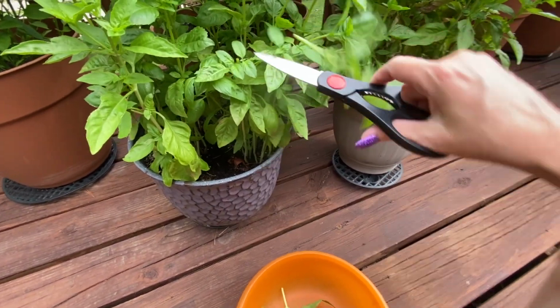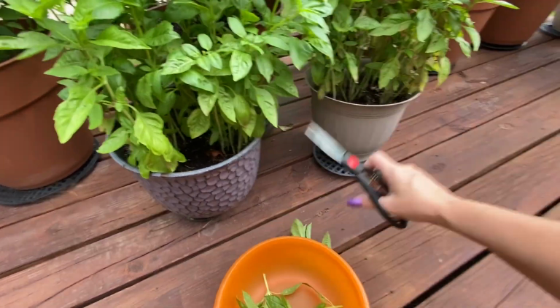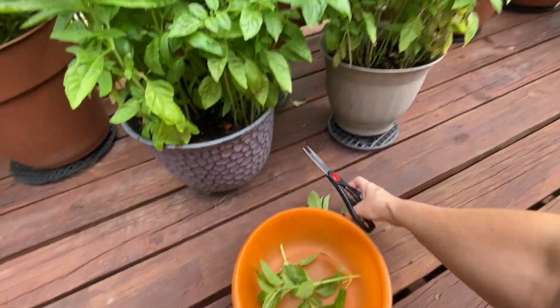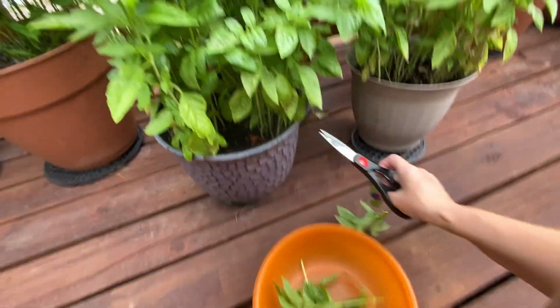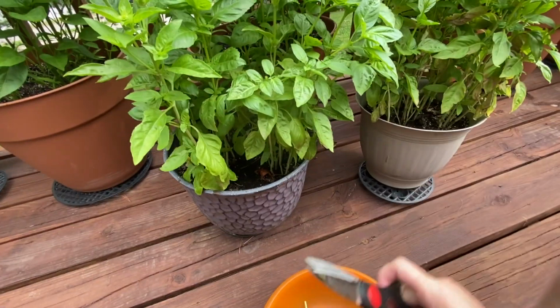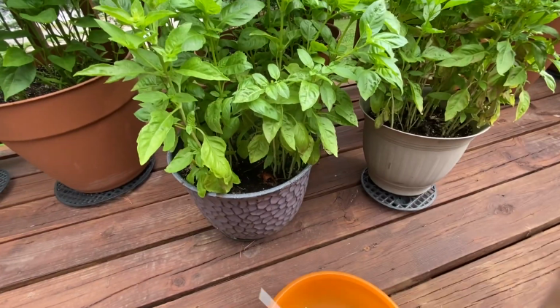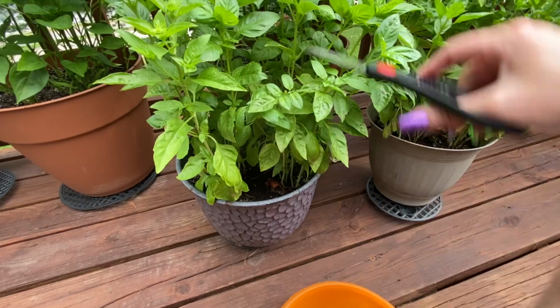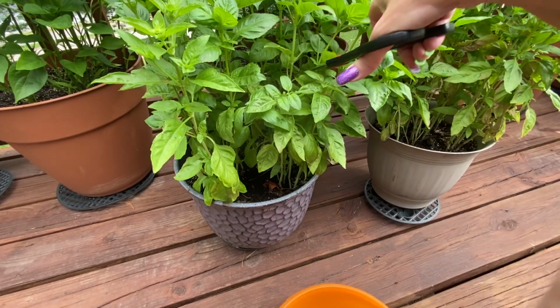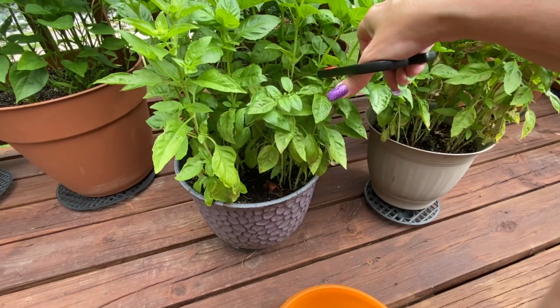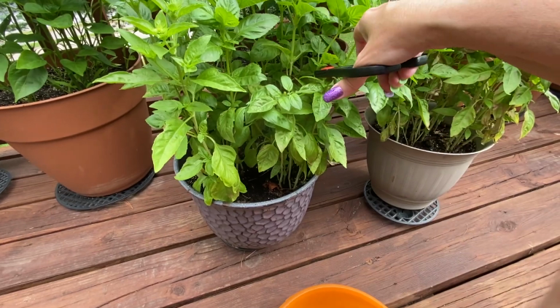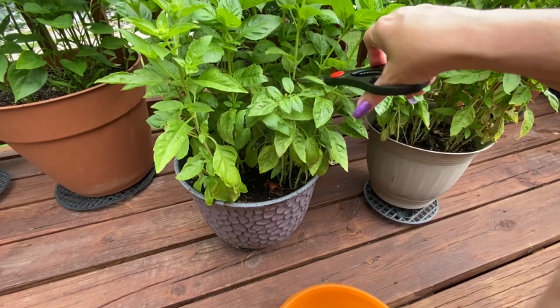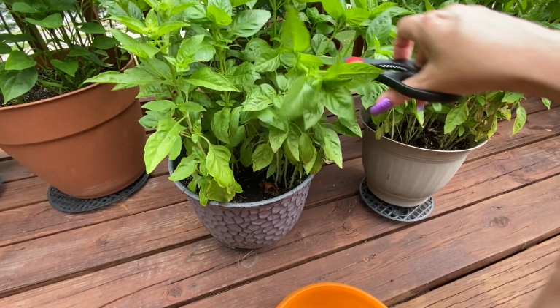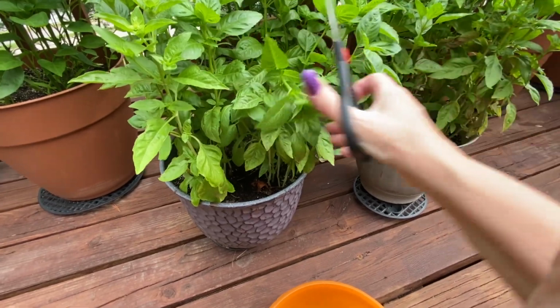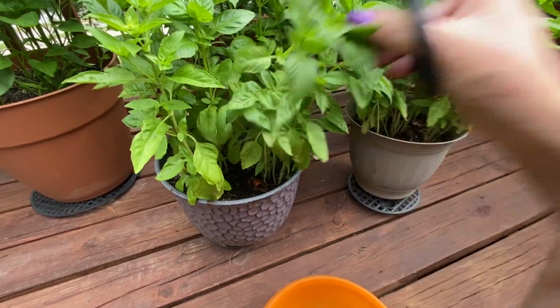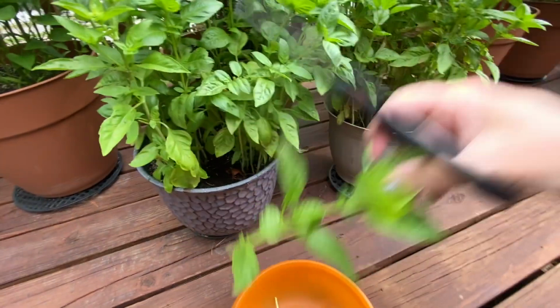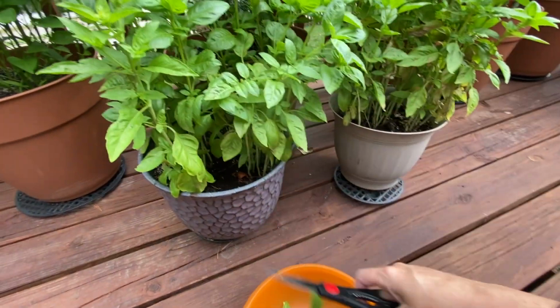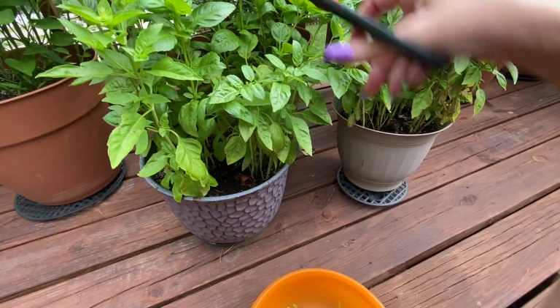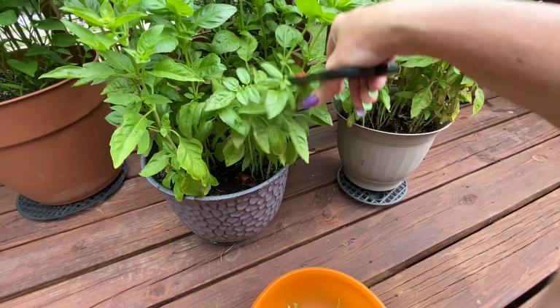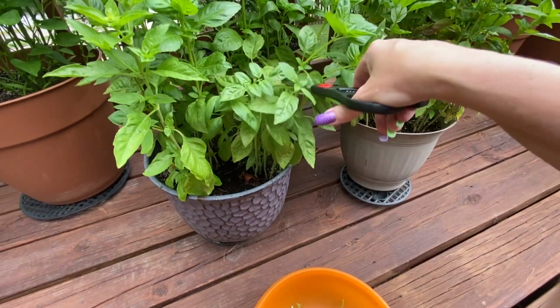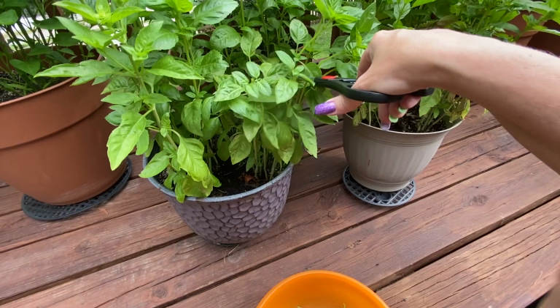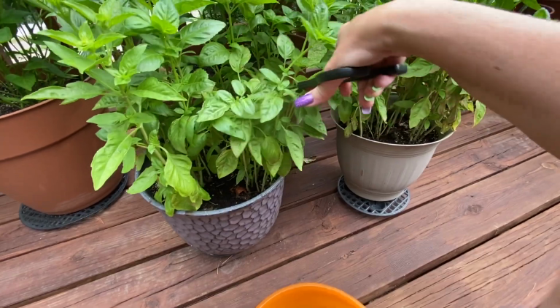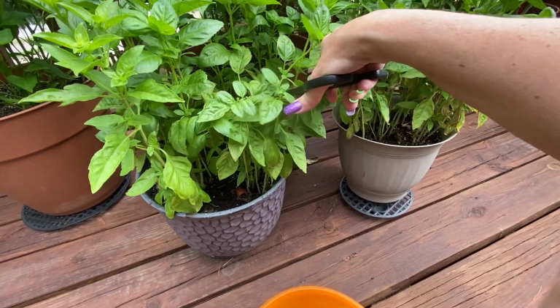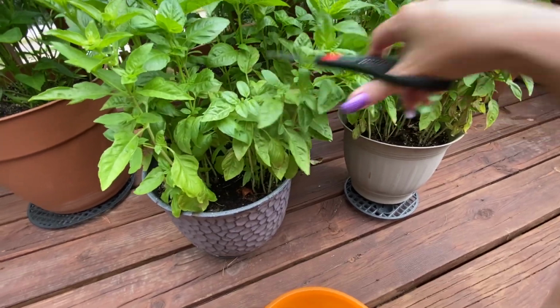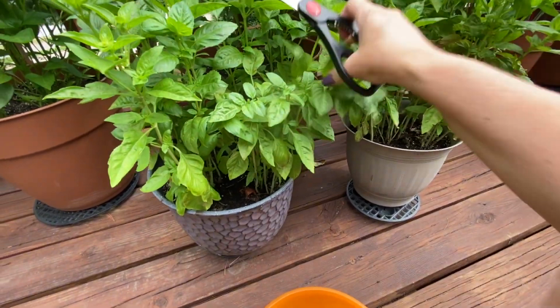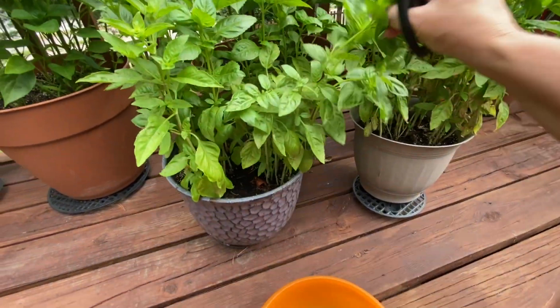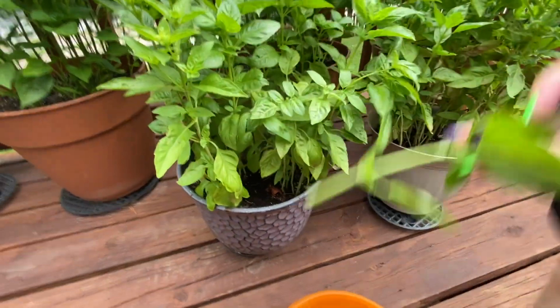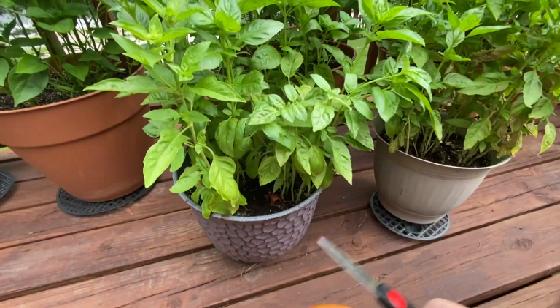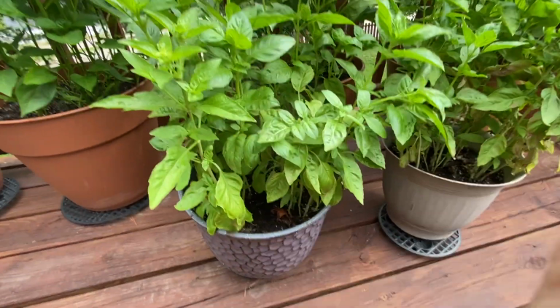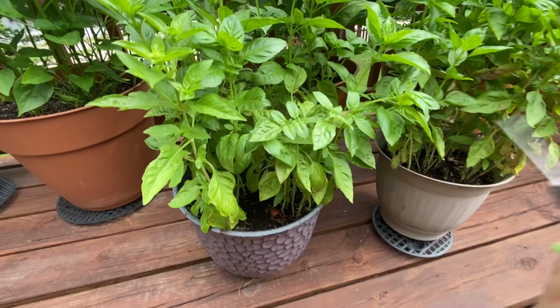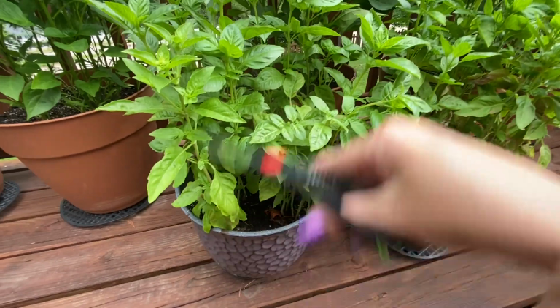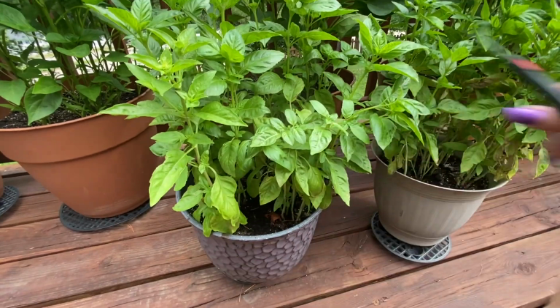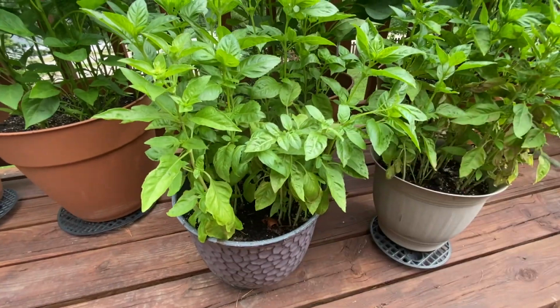I'm cutting it now because otherwise it's going to go to seed, and if it goes to seed it starts to get bitter. So I'm going to do both plants.